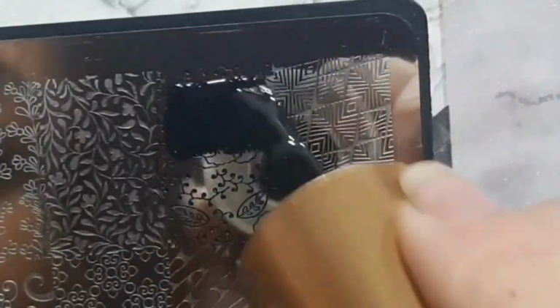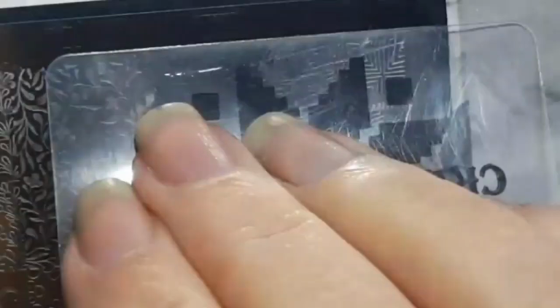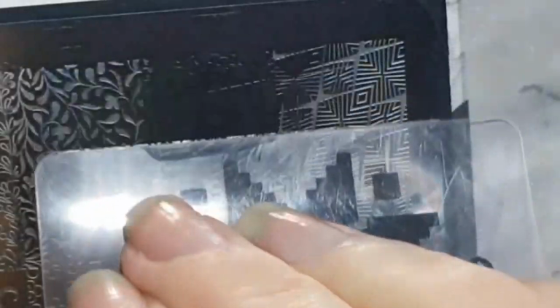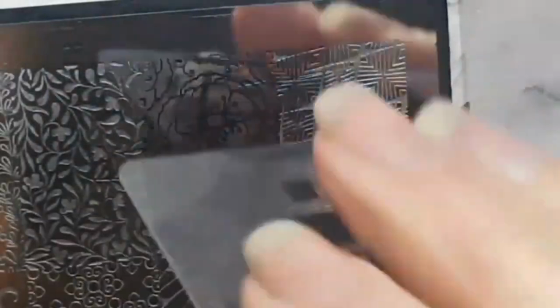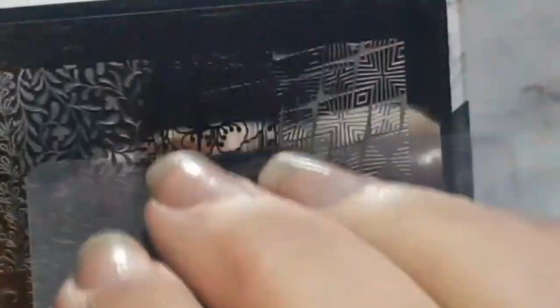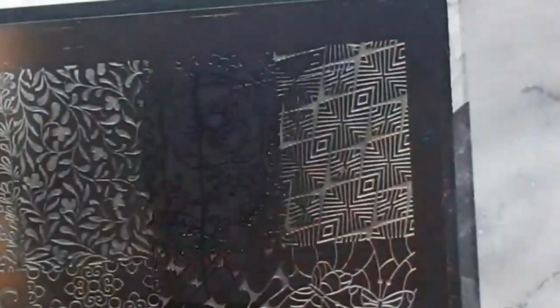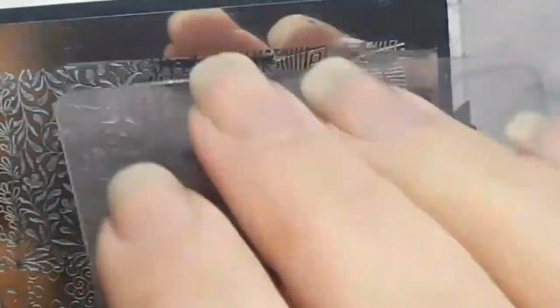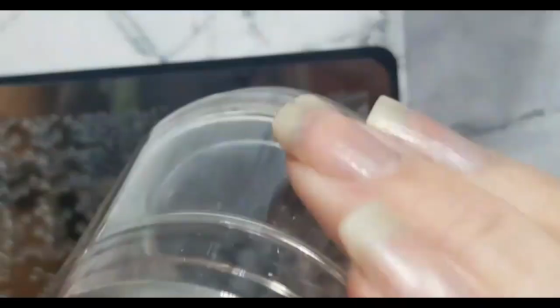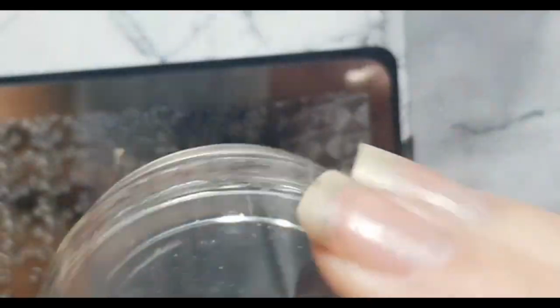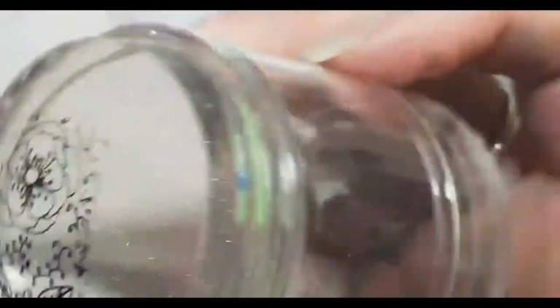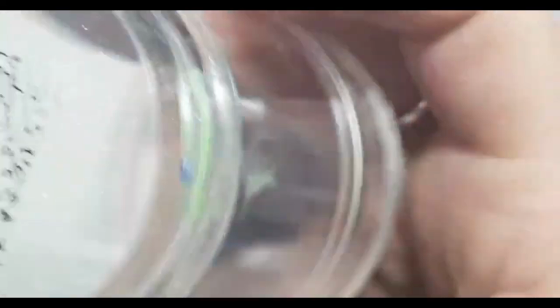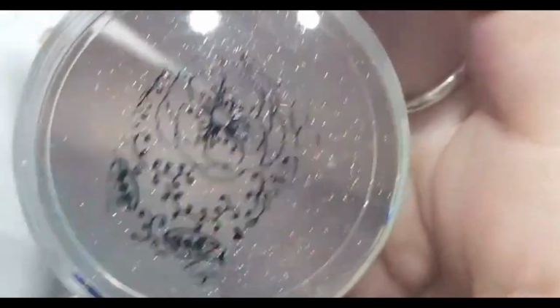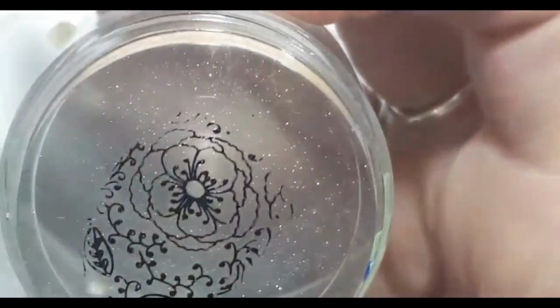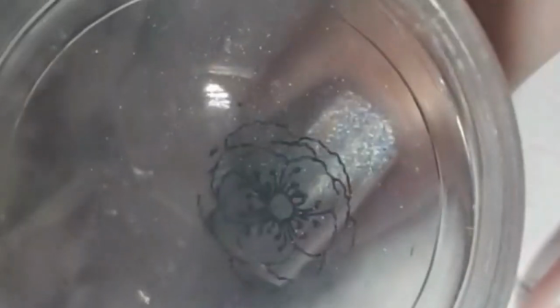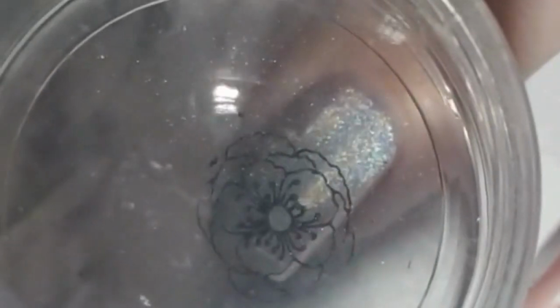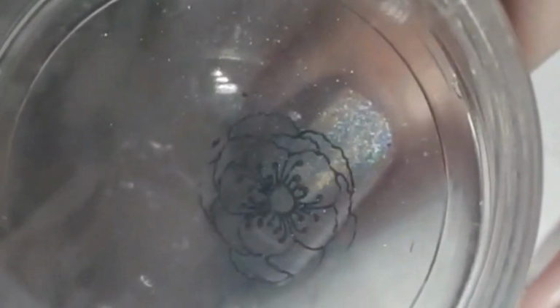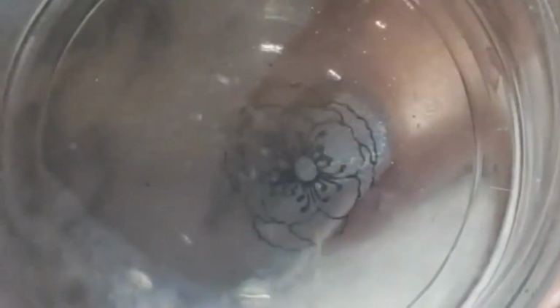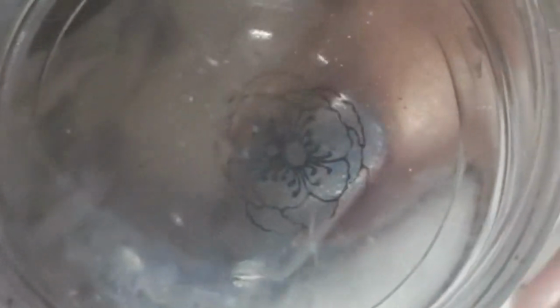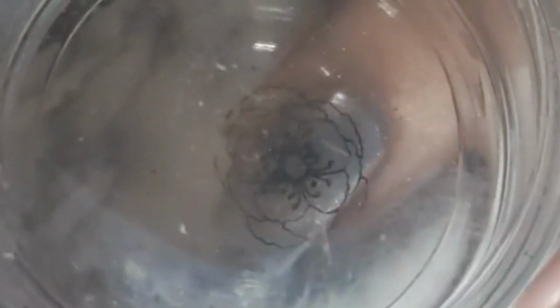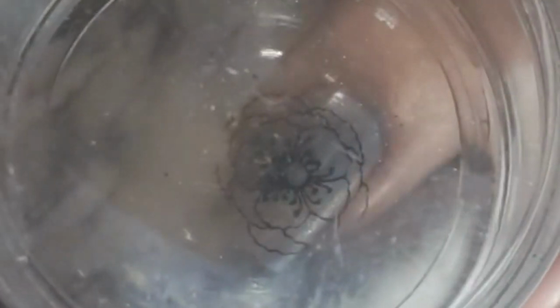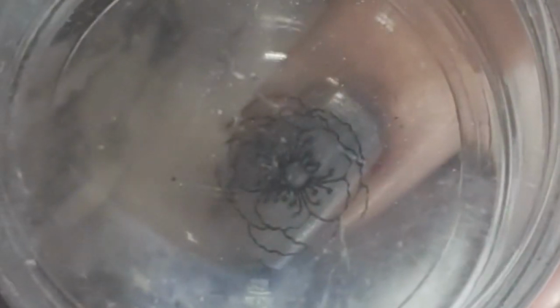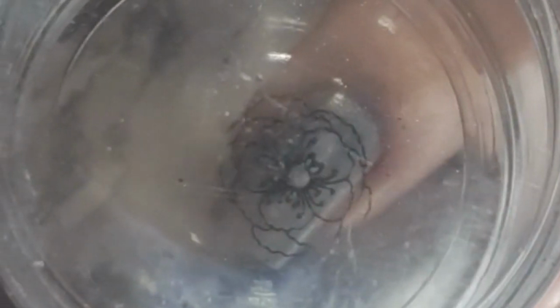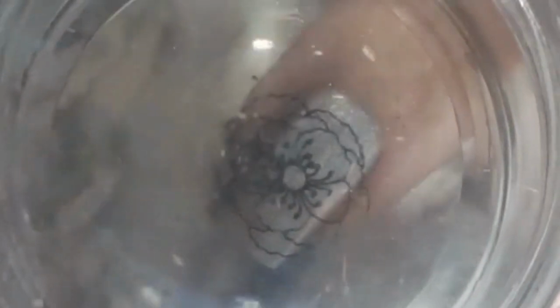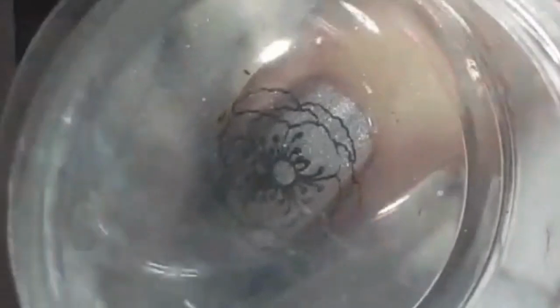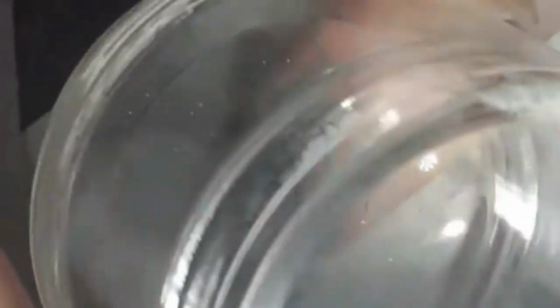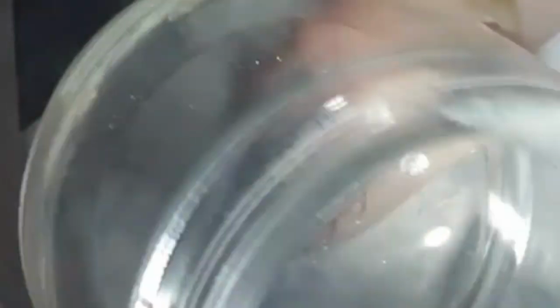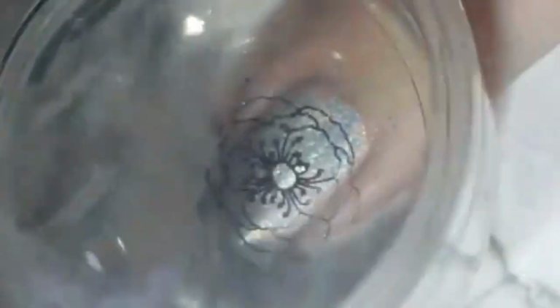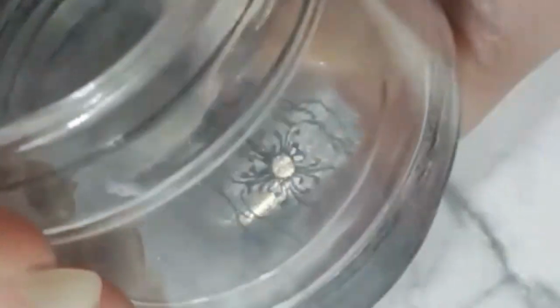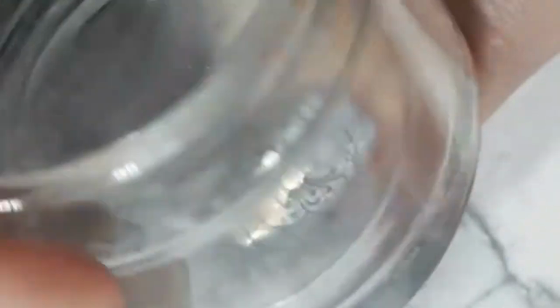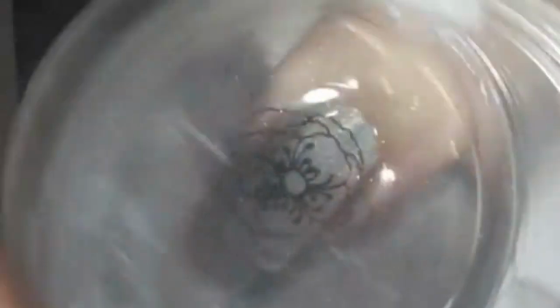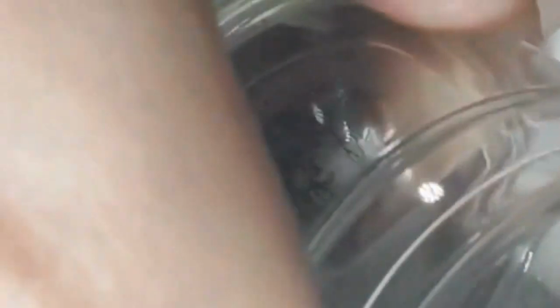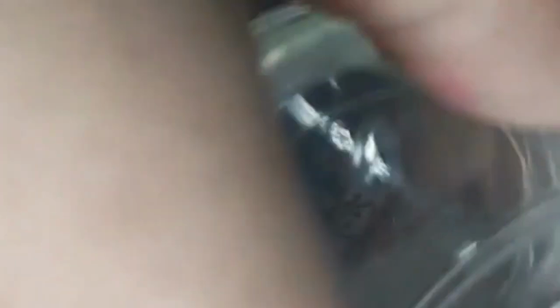Then I use the Creative Stampin' Shop's plate 99 and use the poppy image. I remove any of the excess image I don't want to use and stamp the poppy design onto the nail.